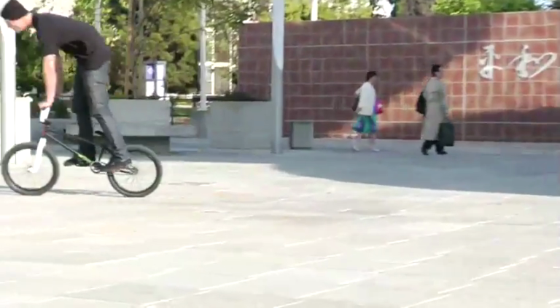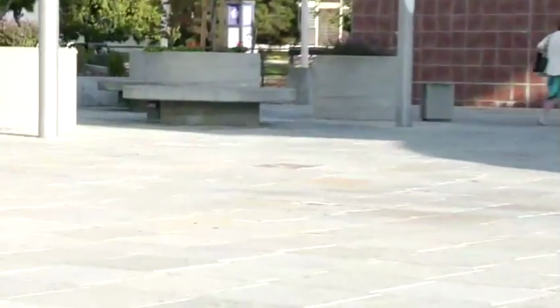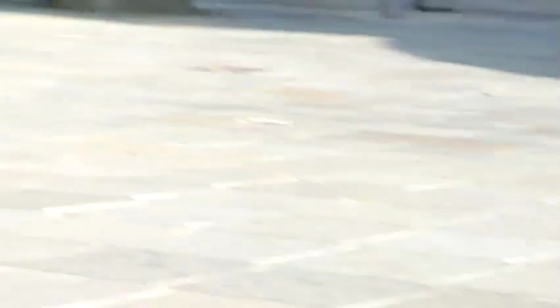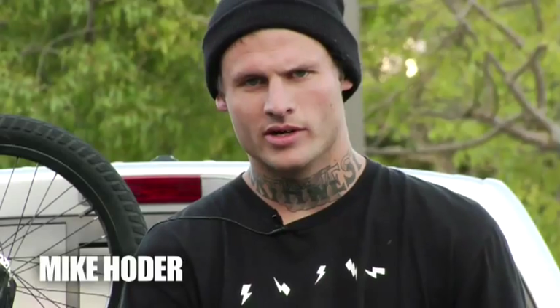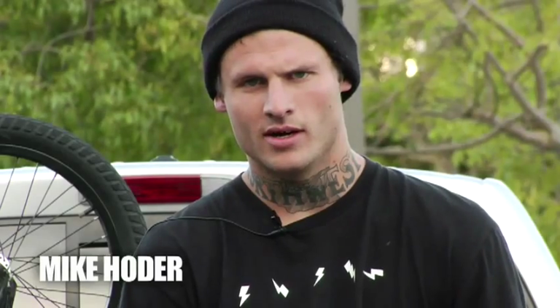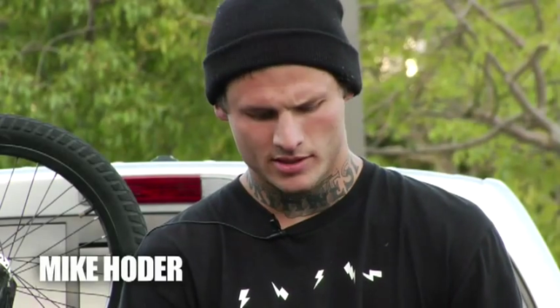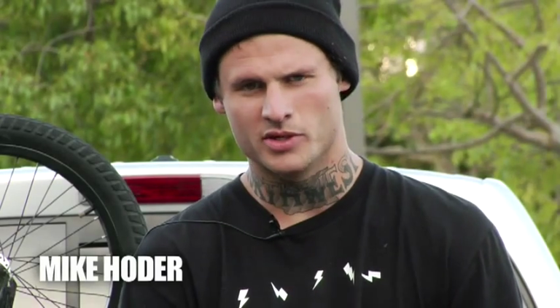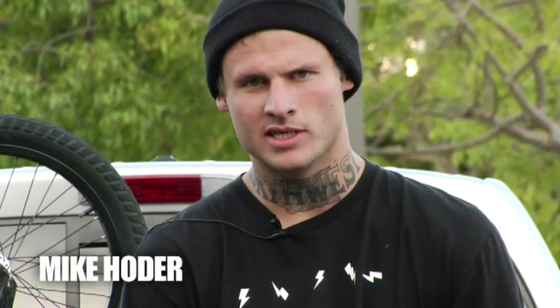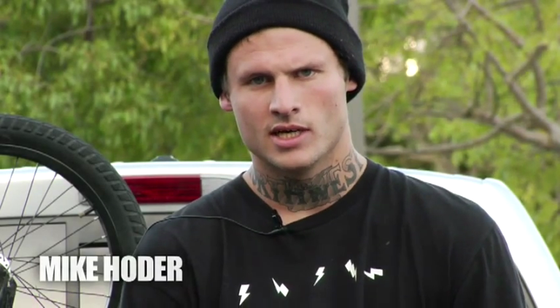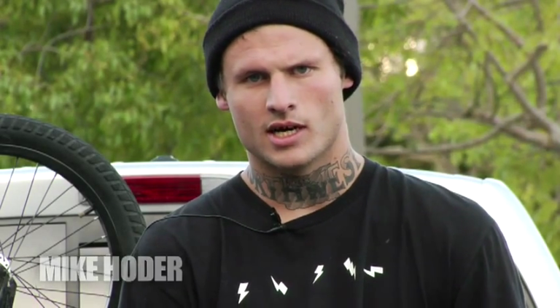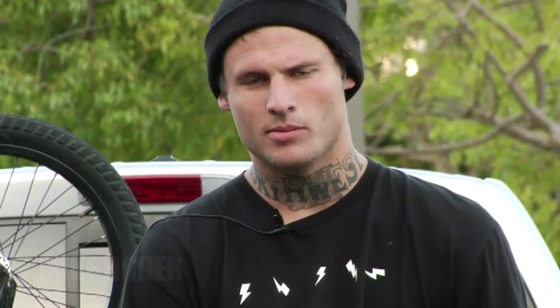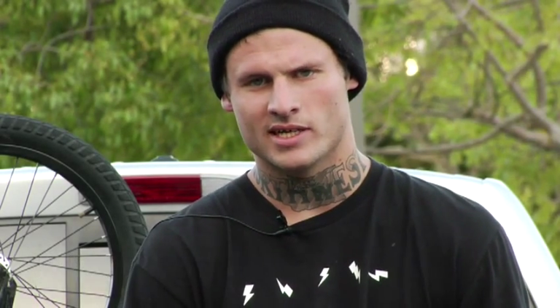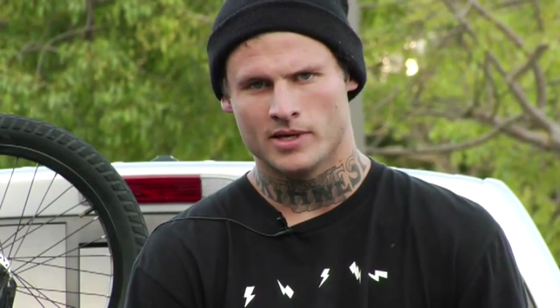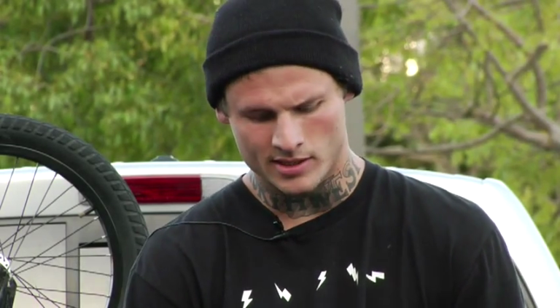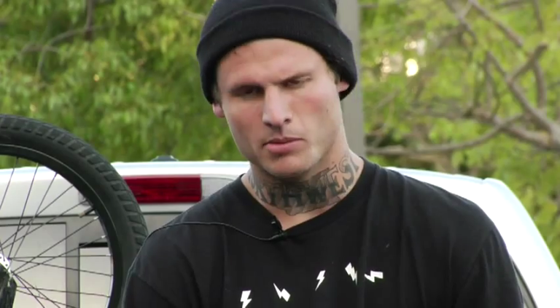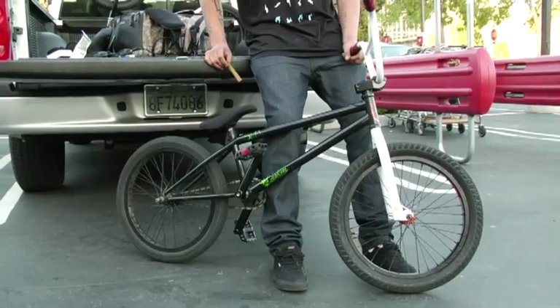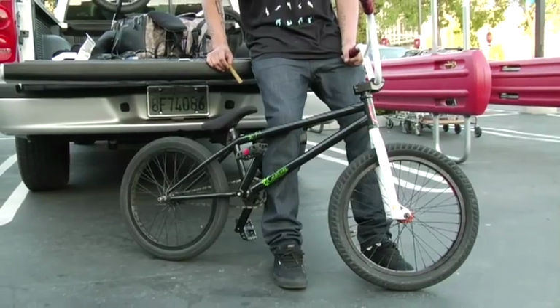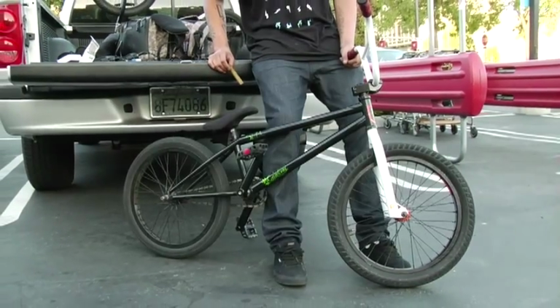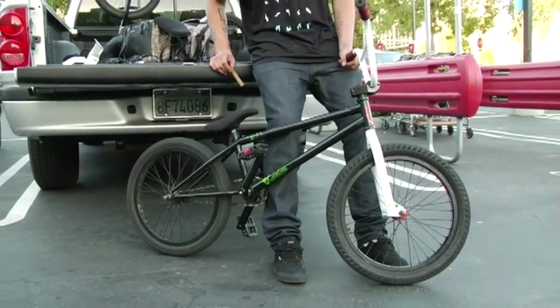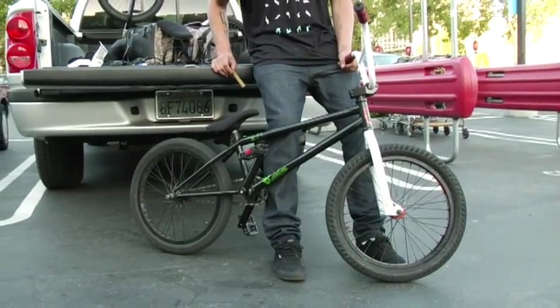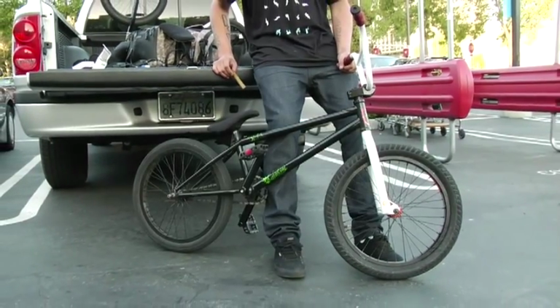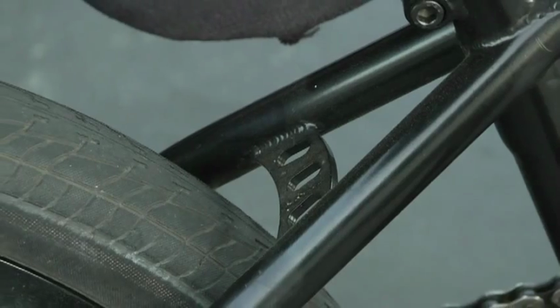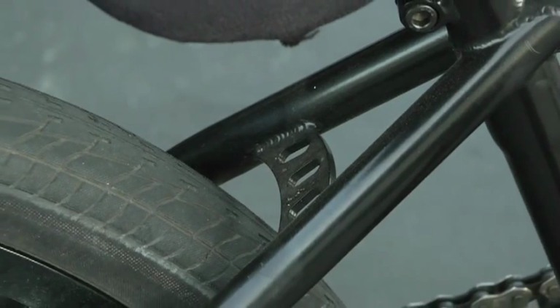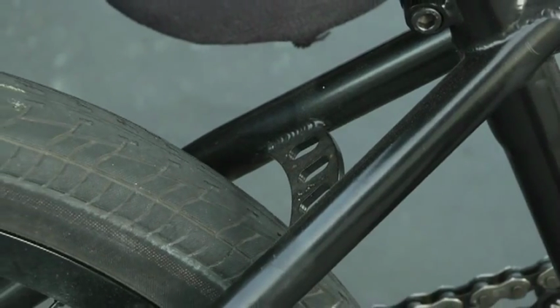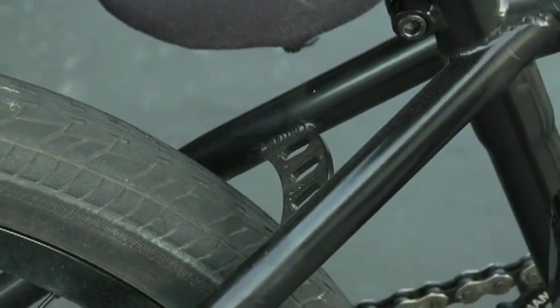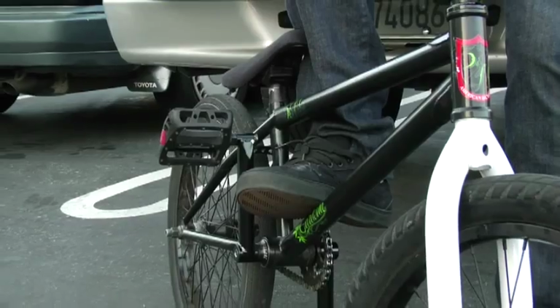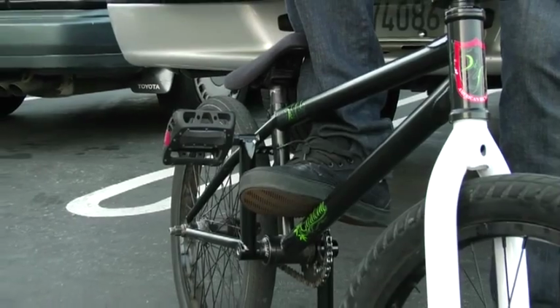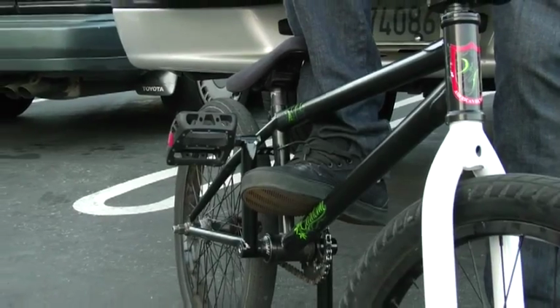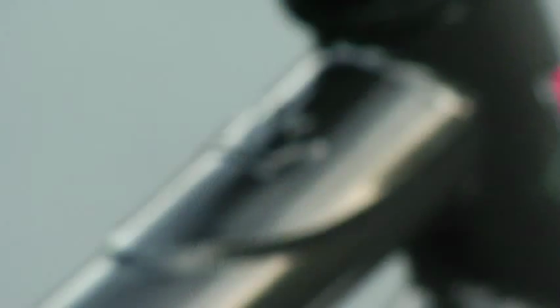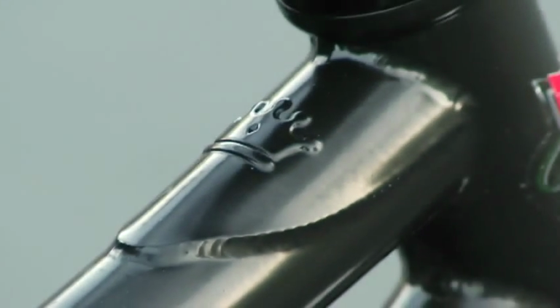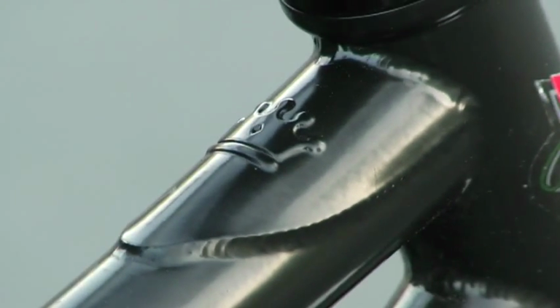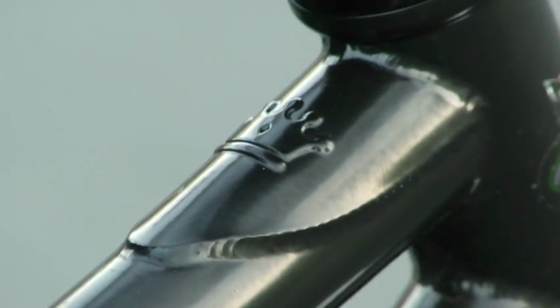What up? This is Mike Holder. Just recently got hooked up by S&M and this is my bike. I really like the Cardona frame. It has a short back end, long top tube, super light, flat black, looks clean.